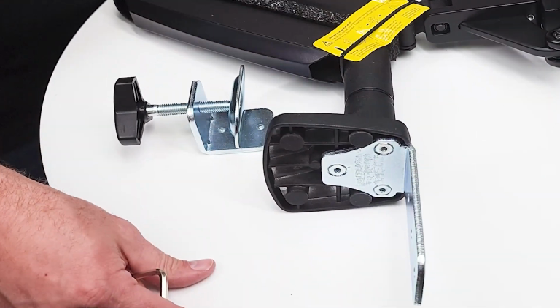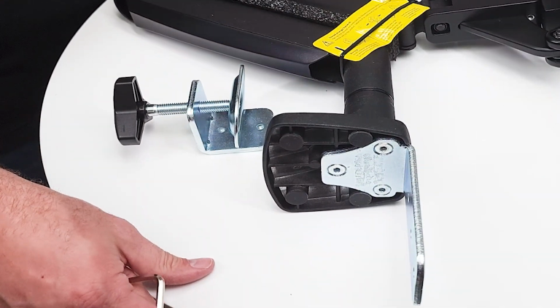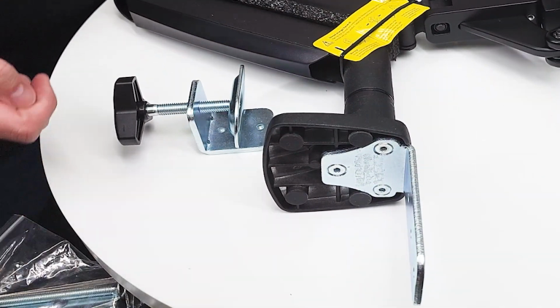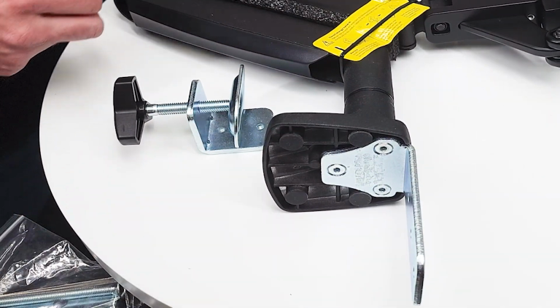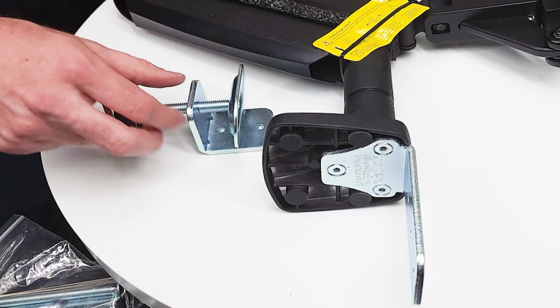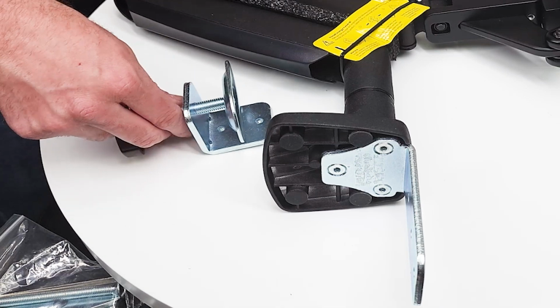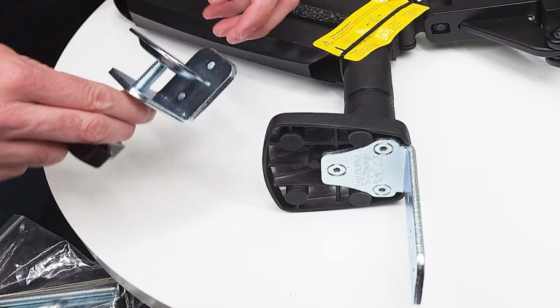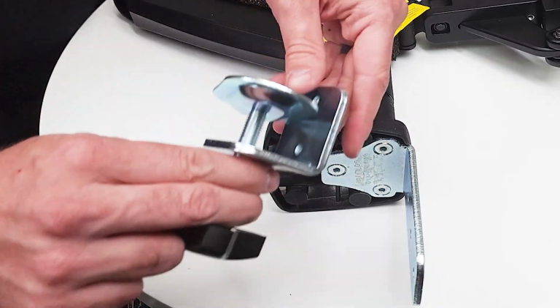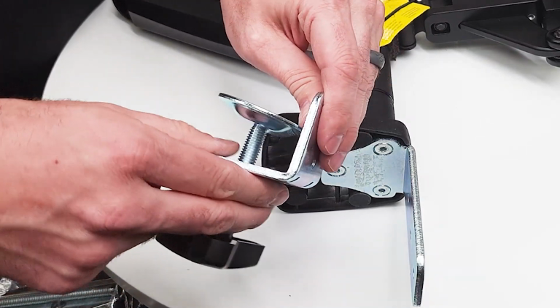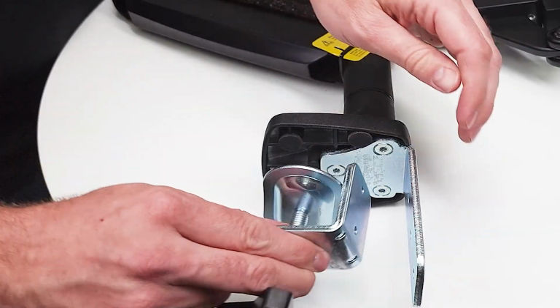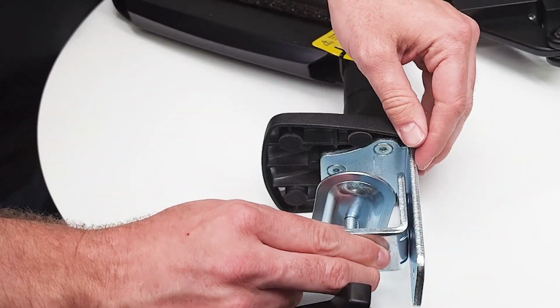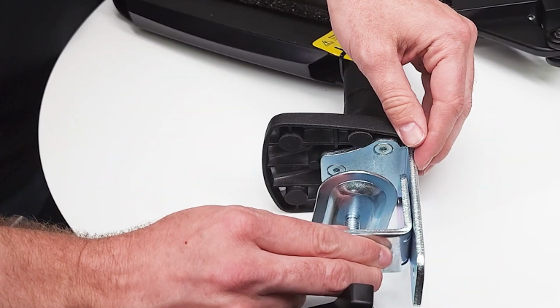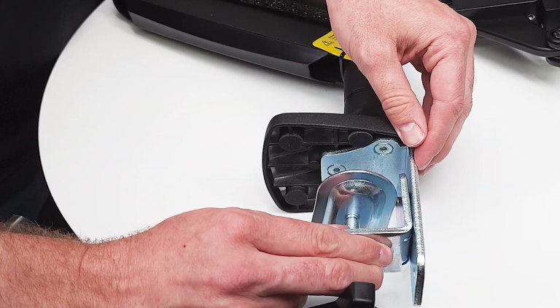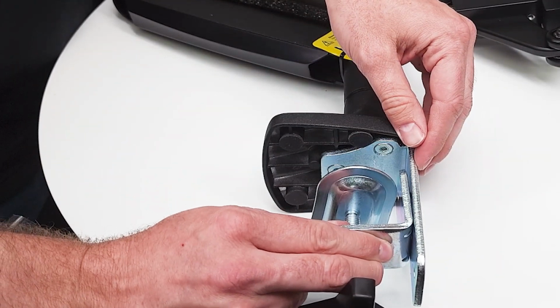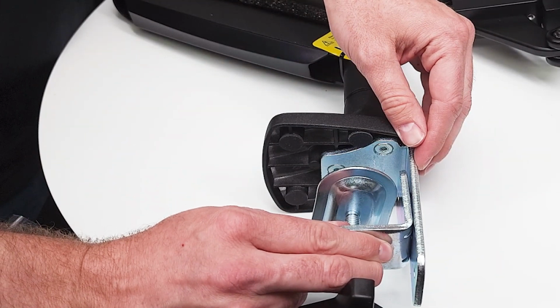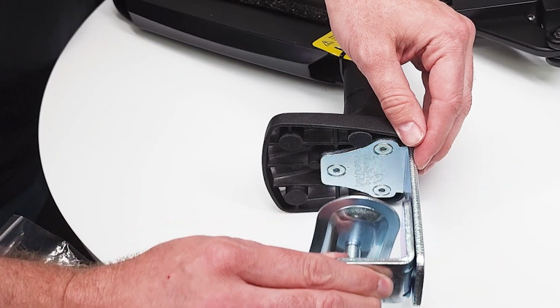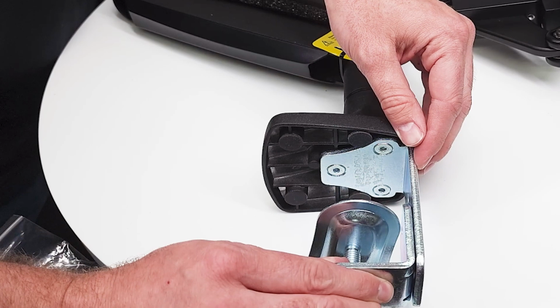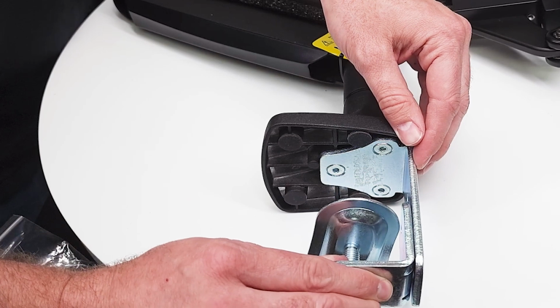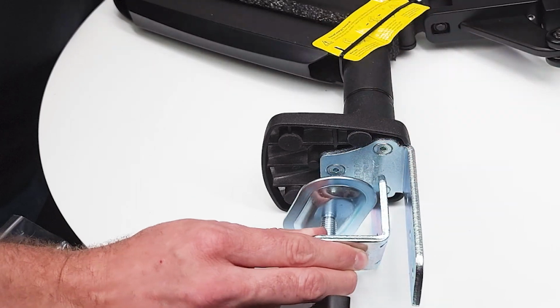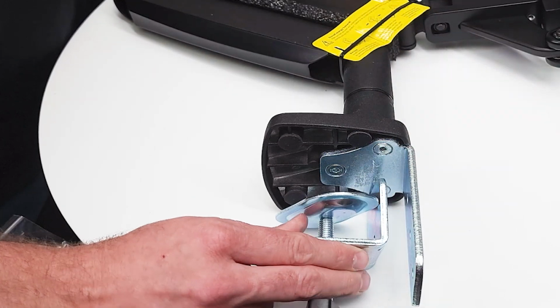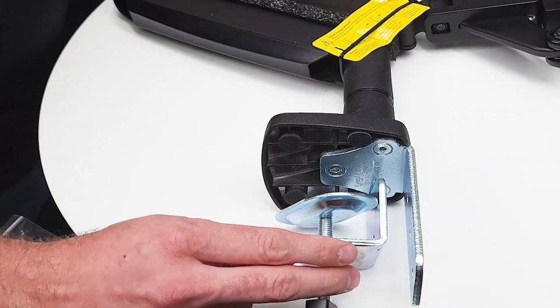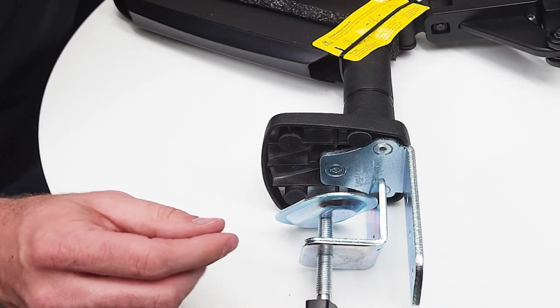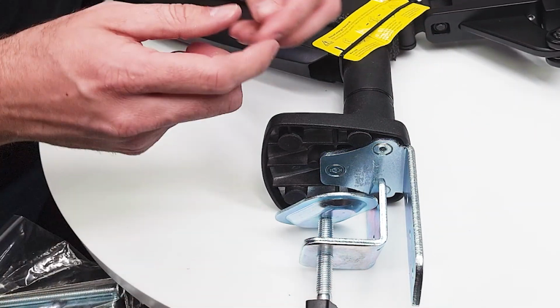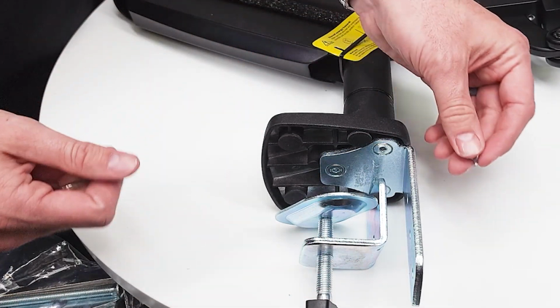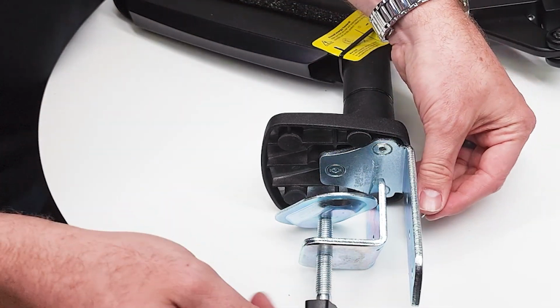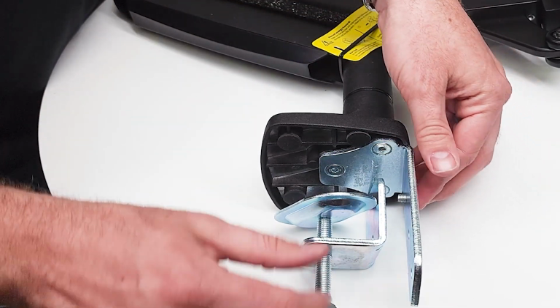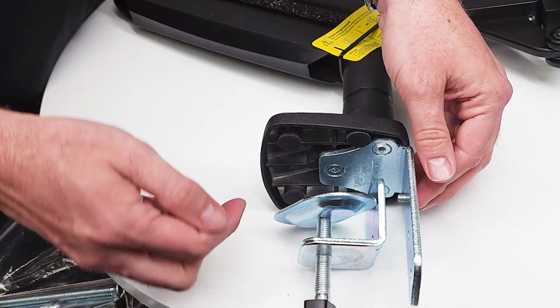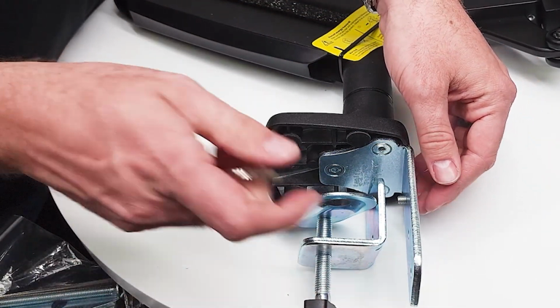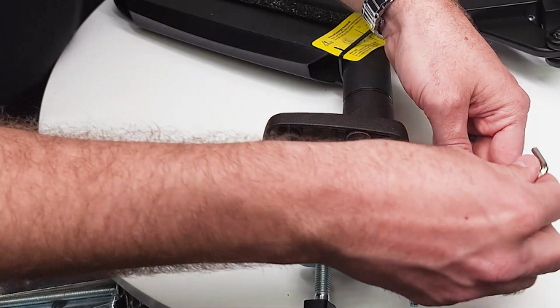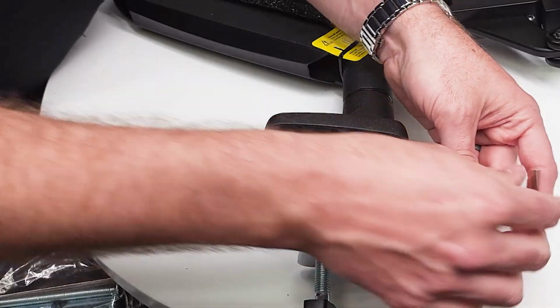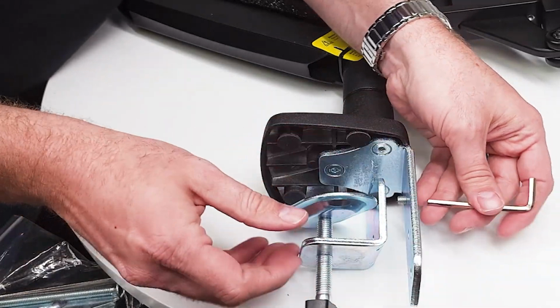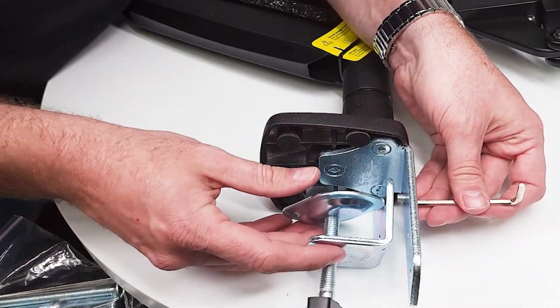Now we have this other piece, and if we have a thin table we want the top two screws, or if a thicker table we want the bottom two. With the remaining screws we're going to put those in and then tighten these up as well.